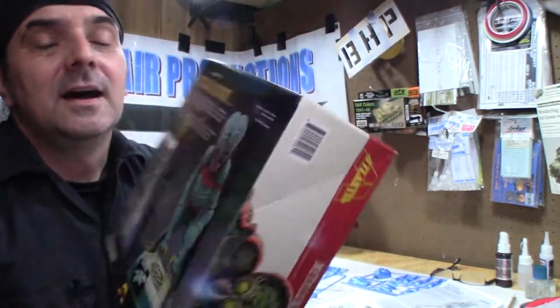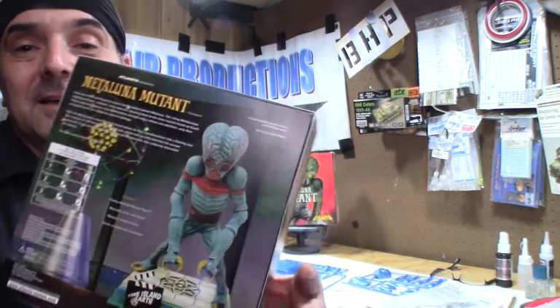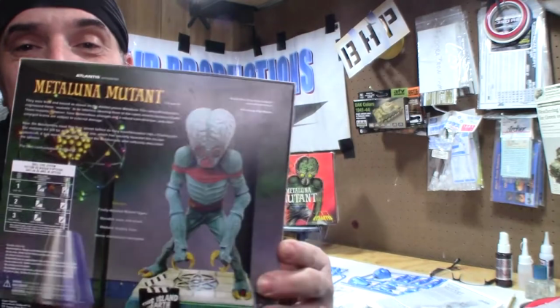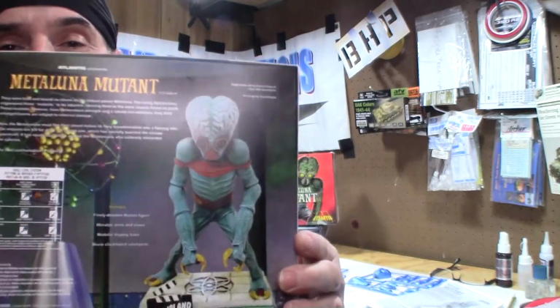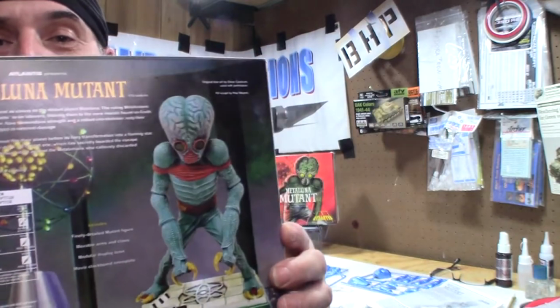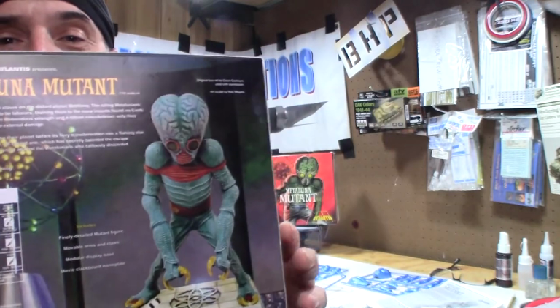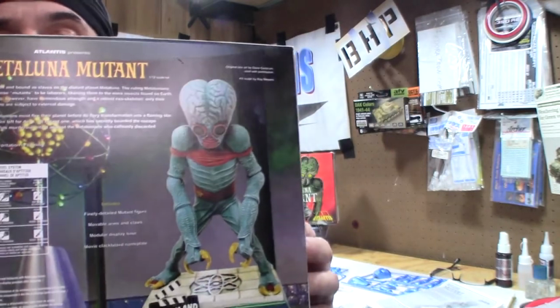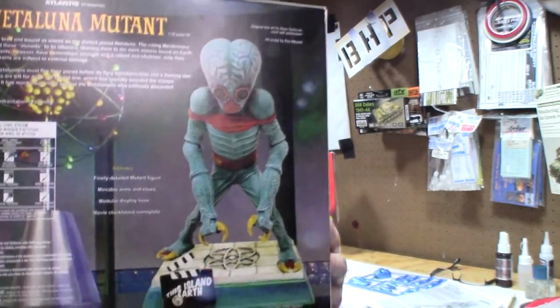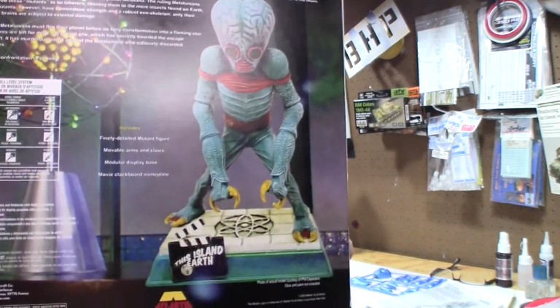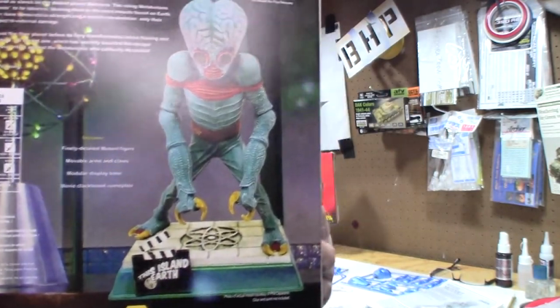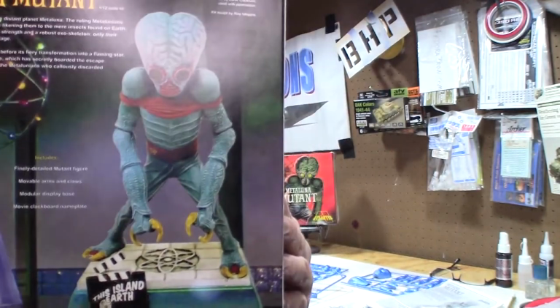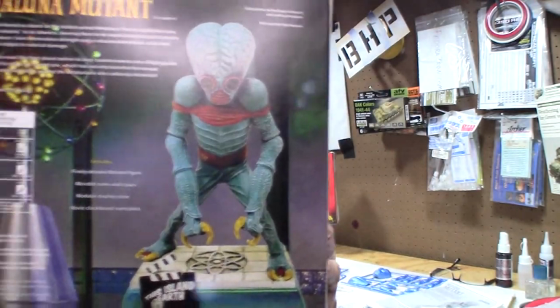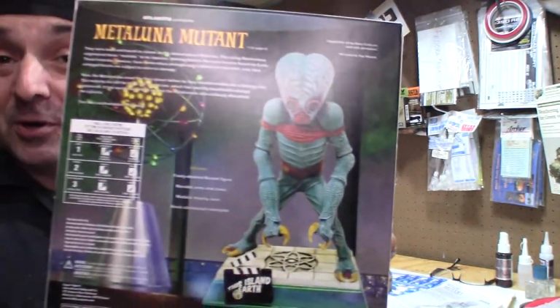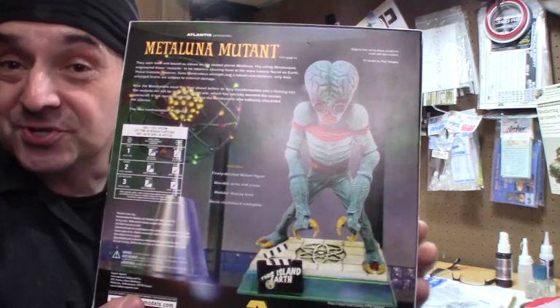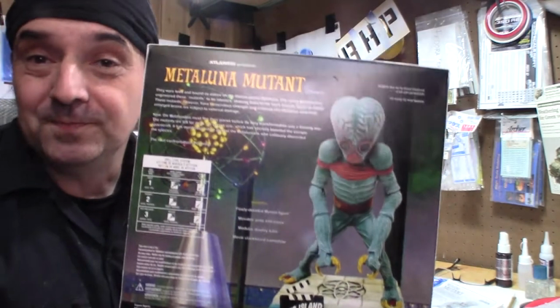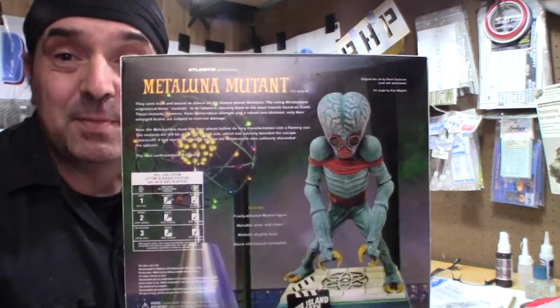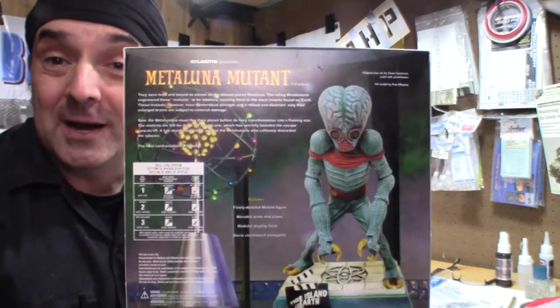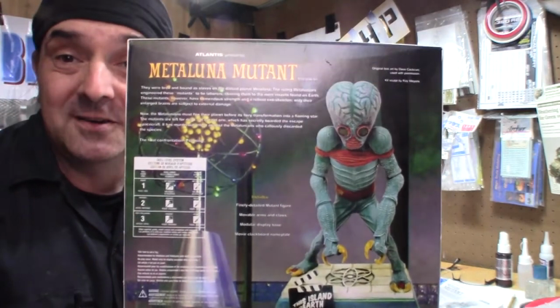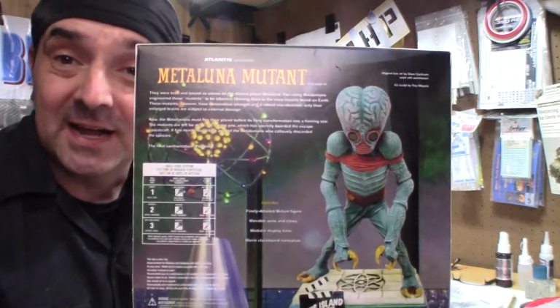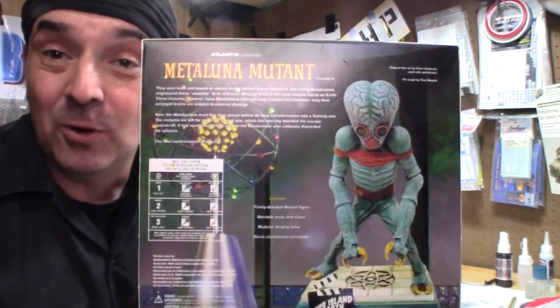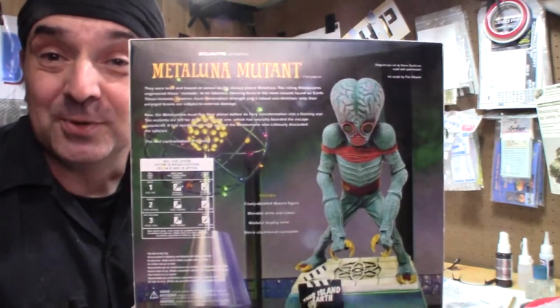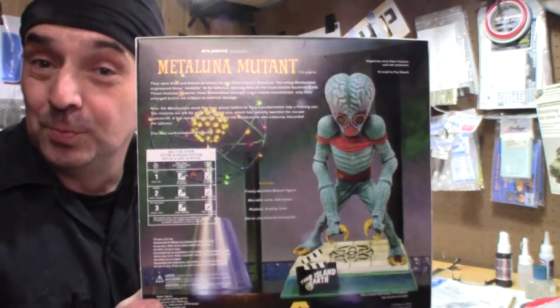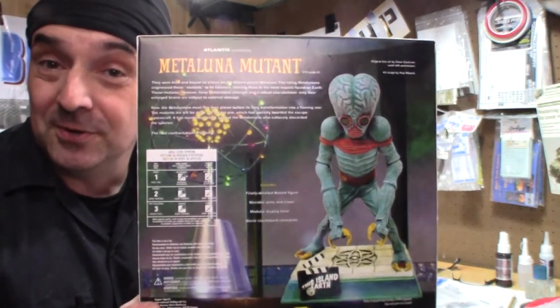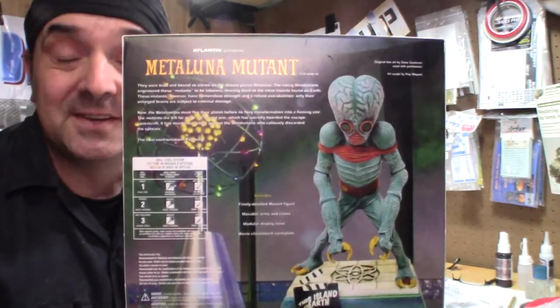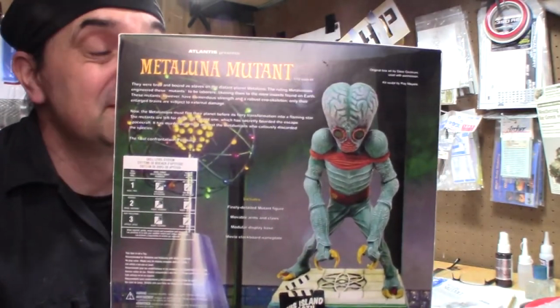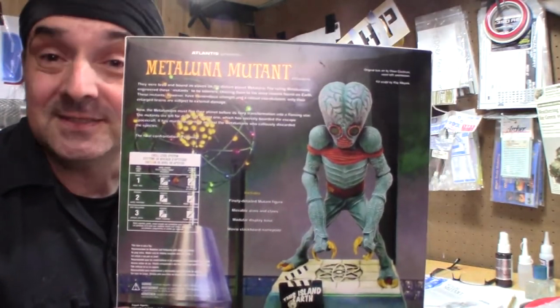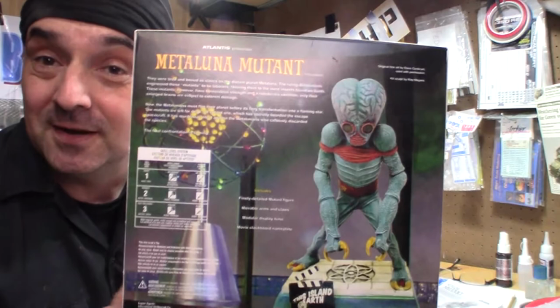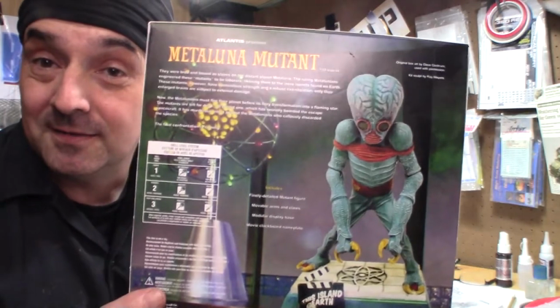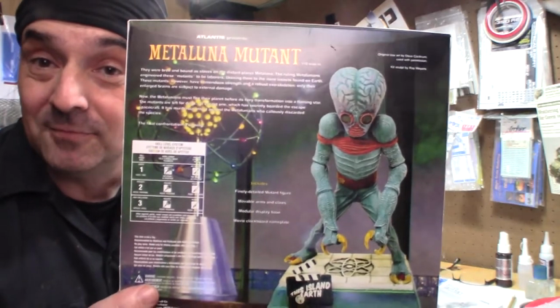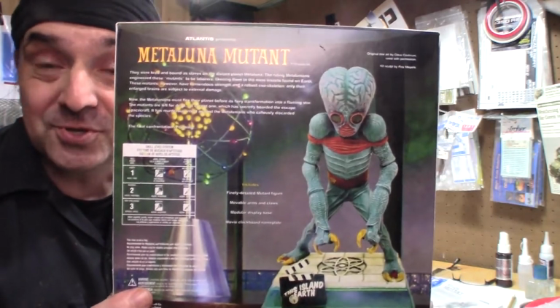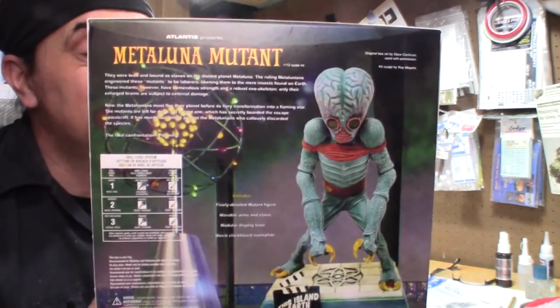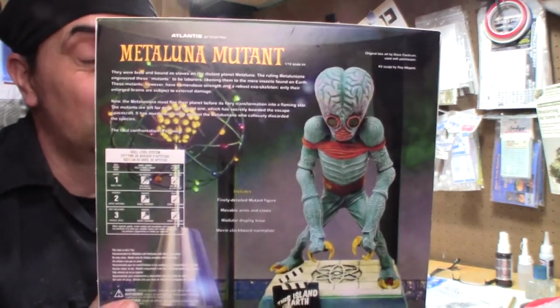The back of the box shows the completed kit. The original sculpt is by Ray Meyers, and I will also include Bill Lemon because he was there at the time as original sculptor at Aurora.